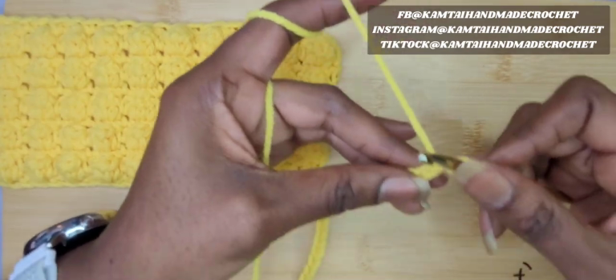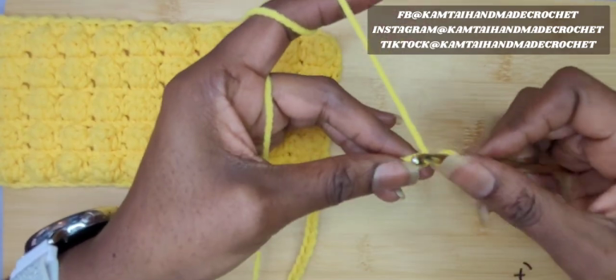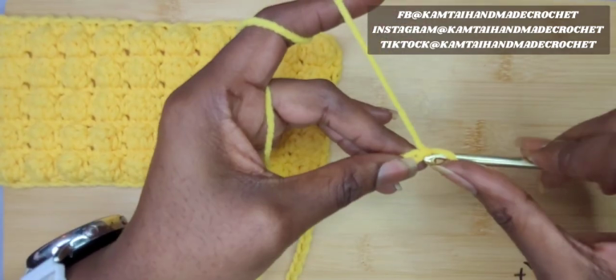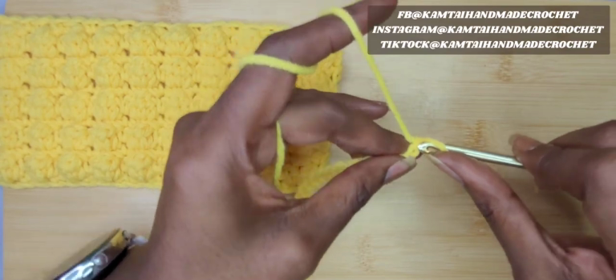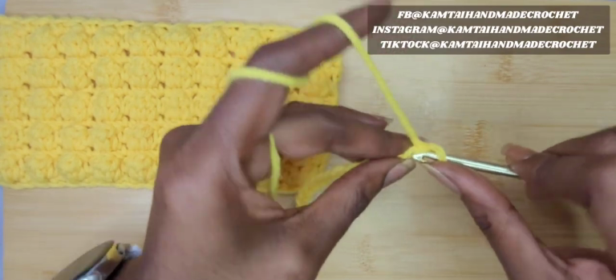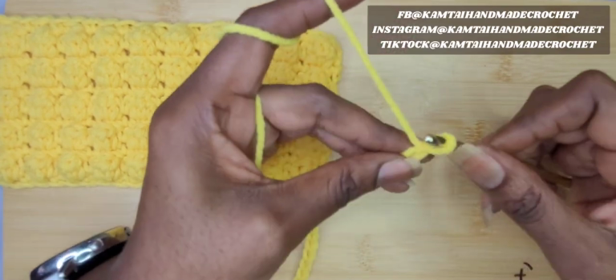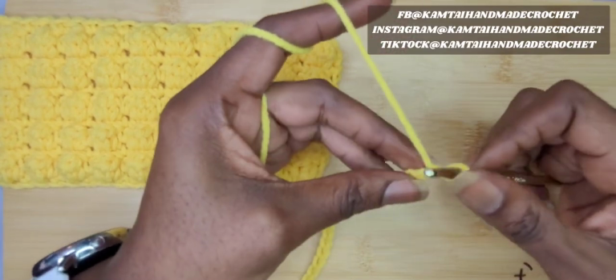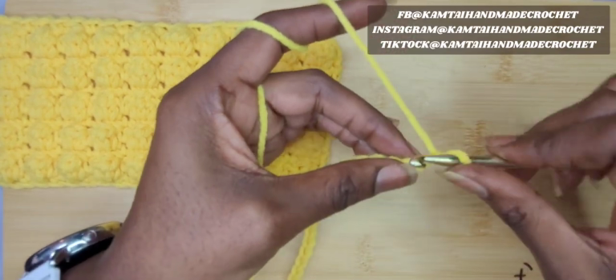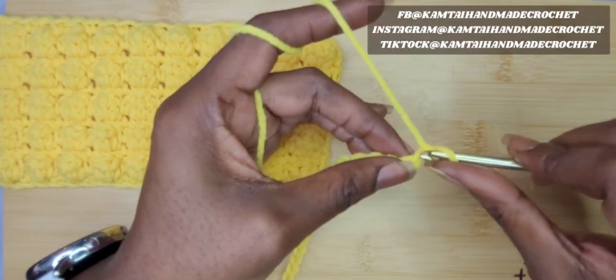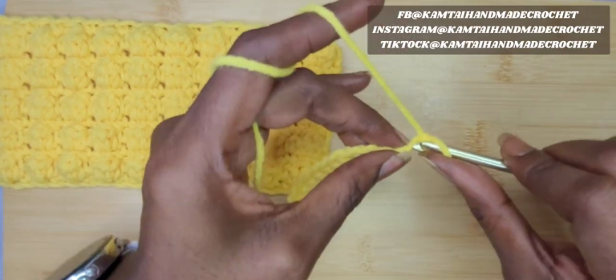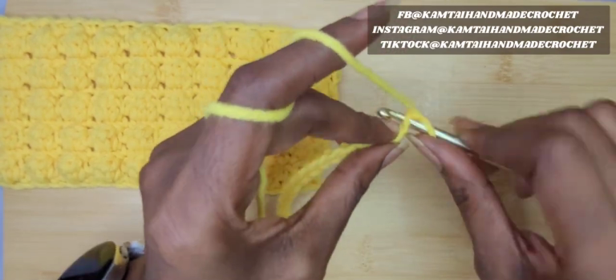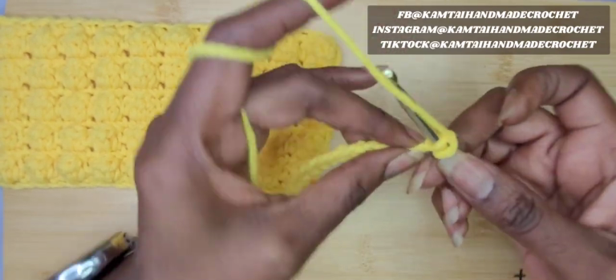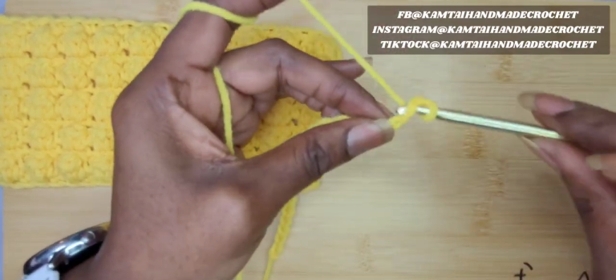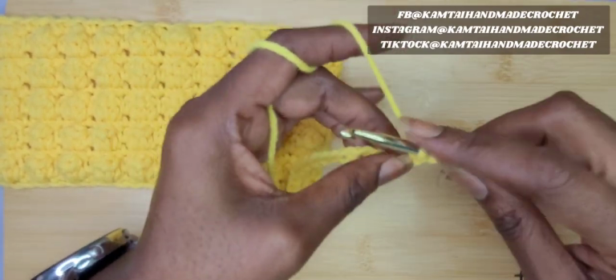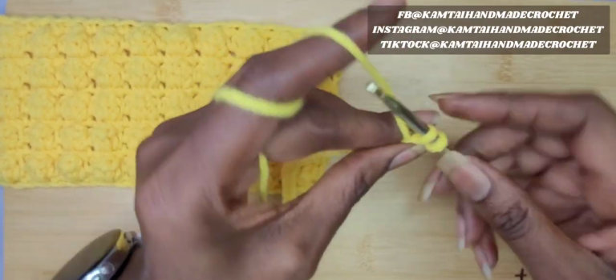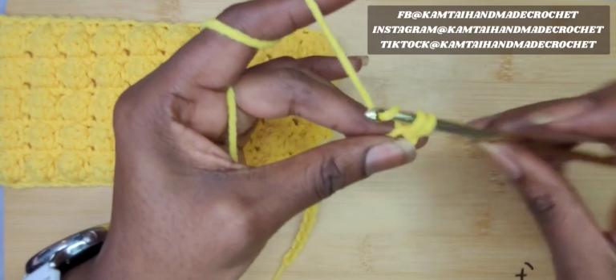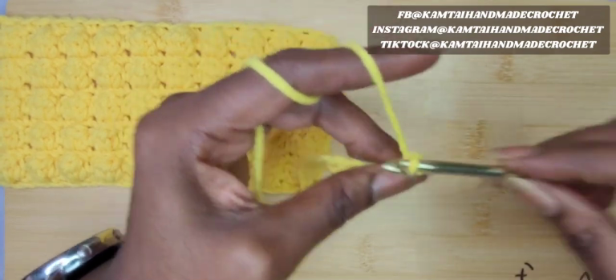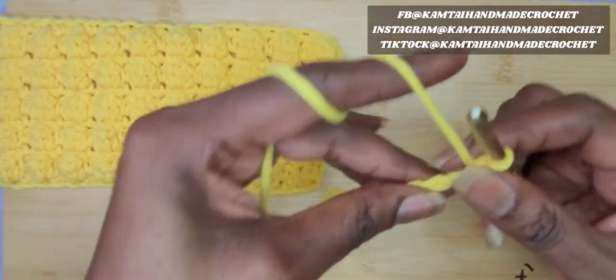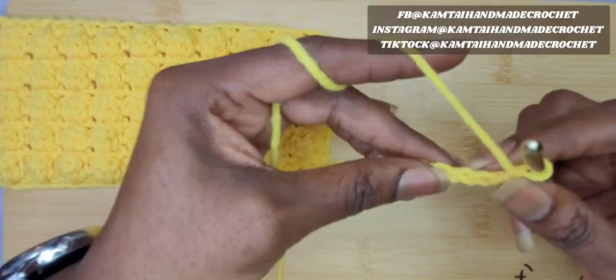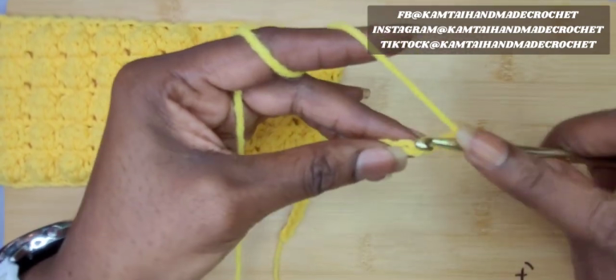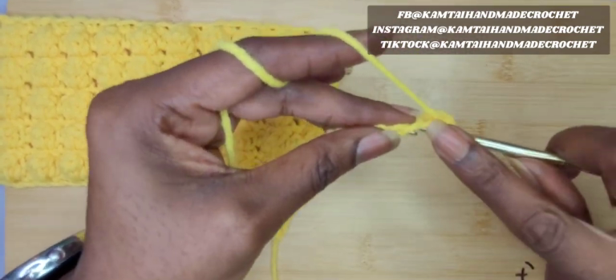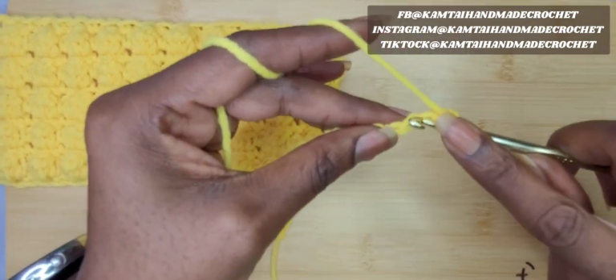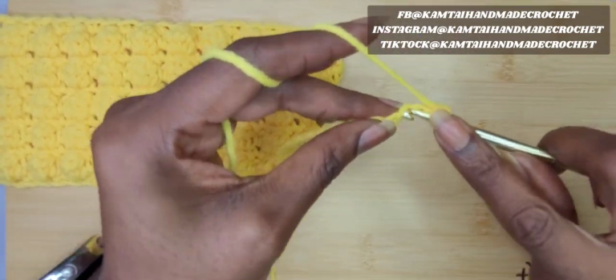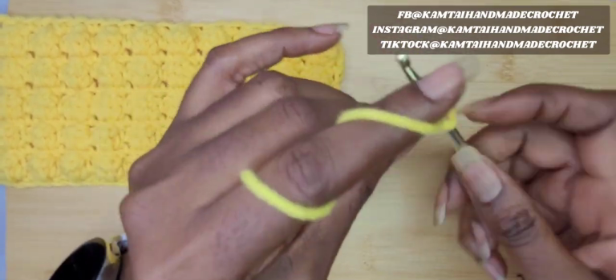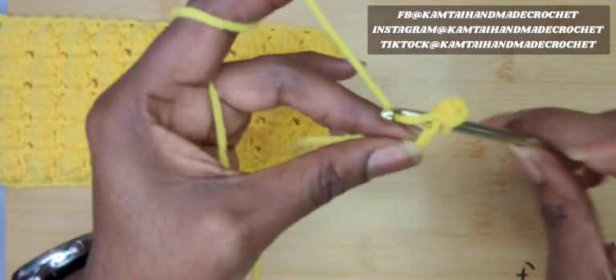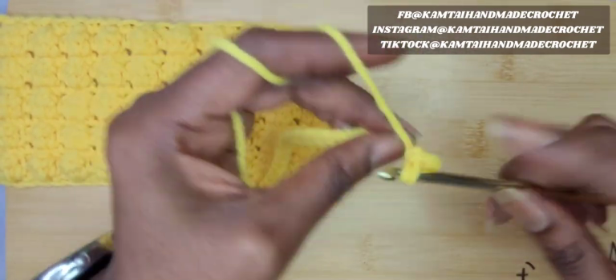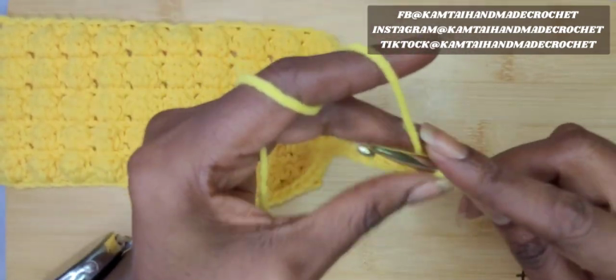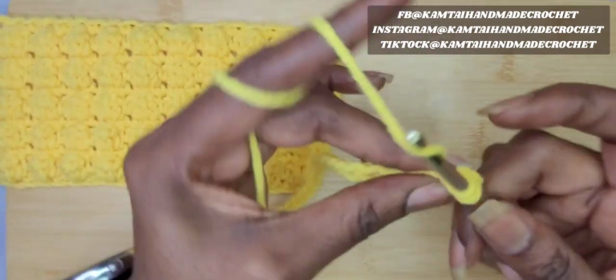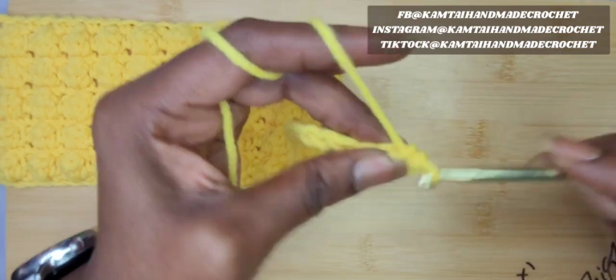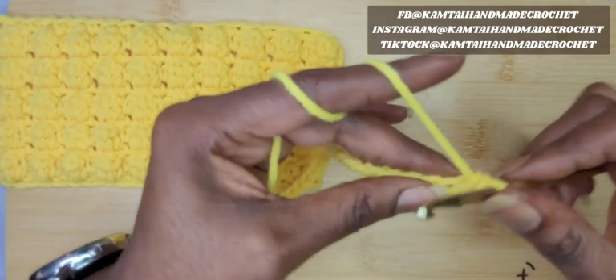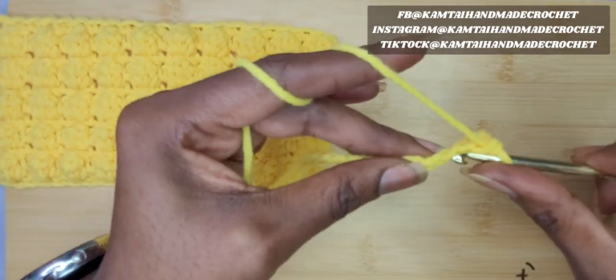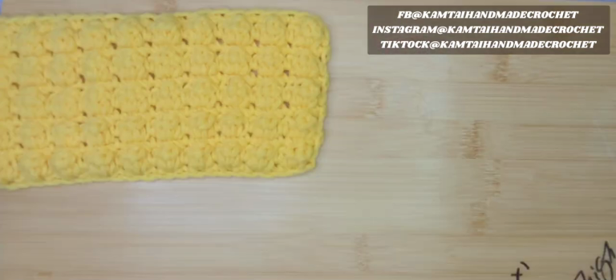Now we're going to skip that first stitch and go into the next stitch with a single crochet. I'm going to make a row of single crochets. You don't have to do this if you don't want, and I'll be back.